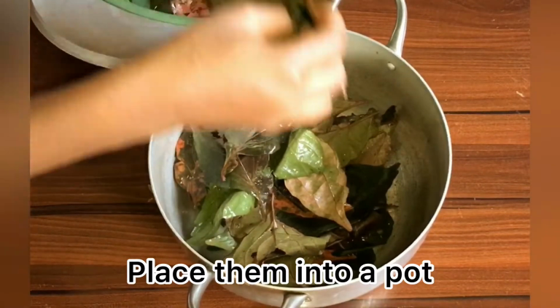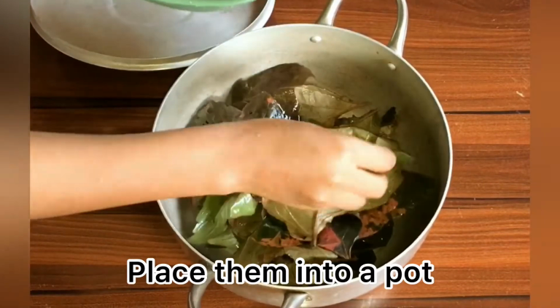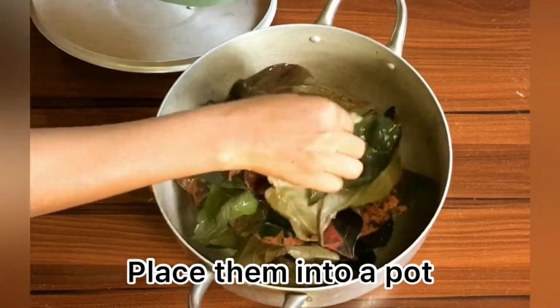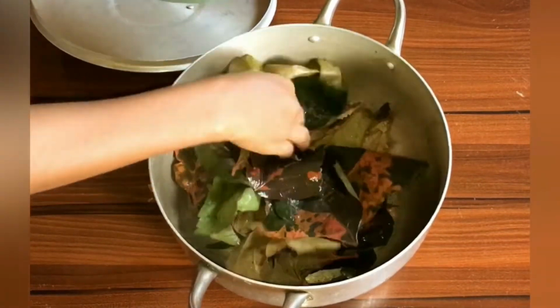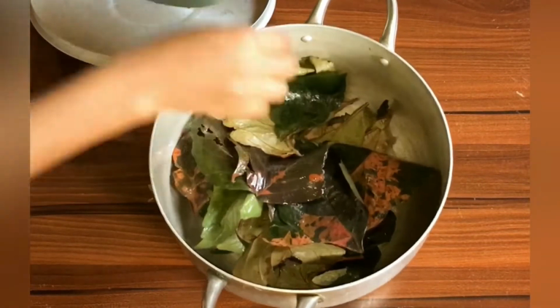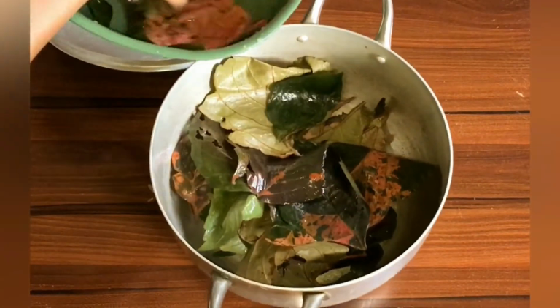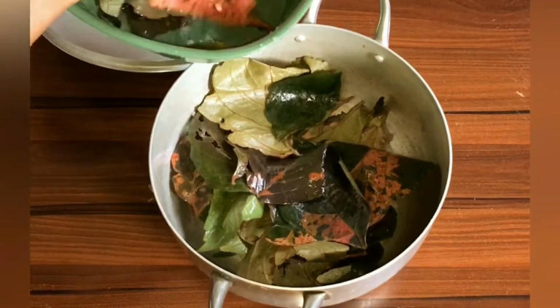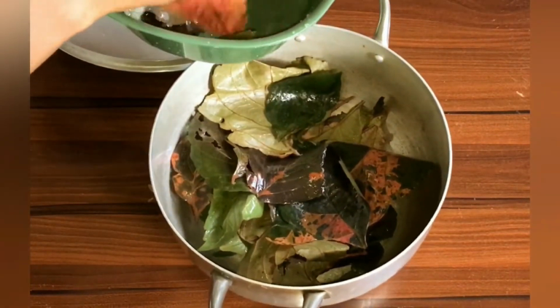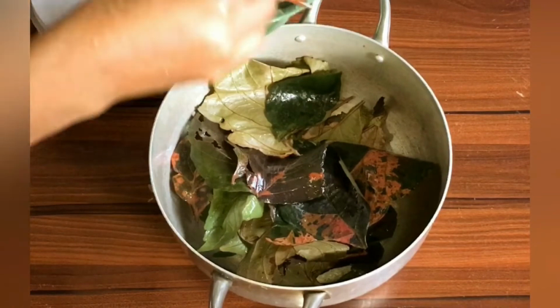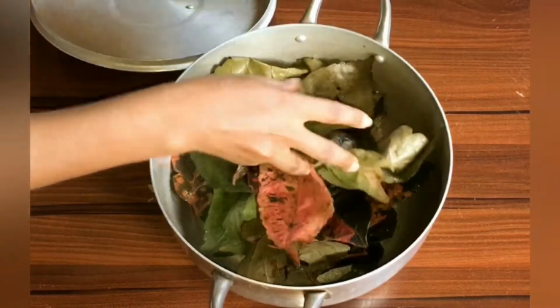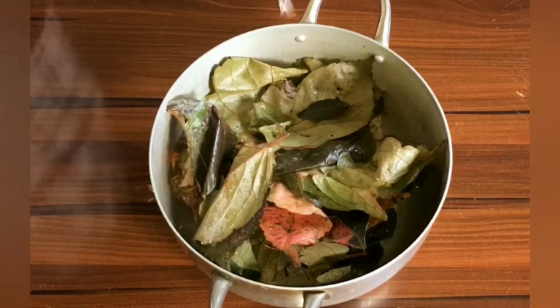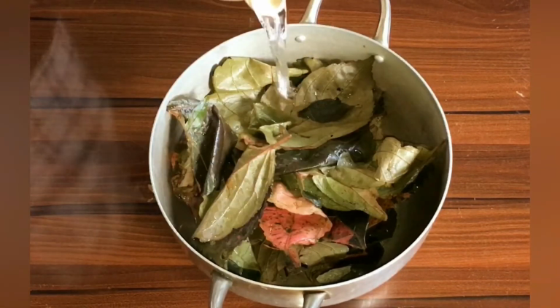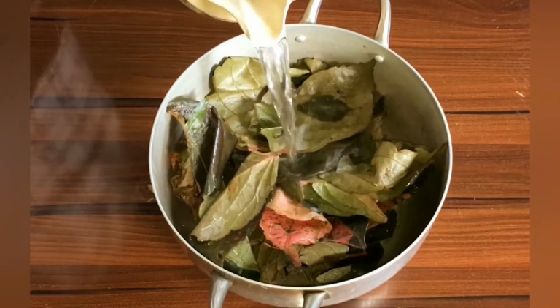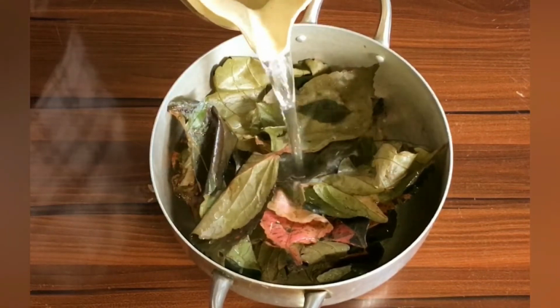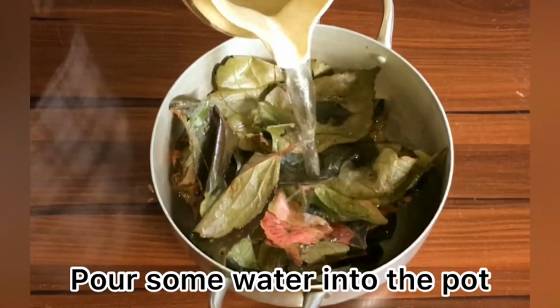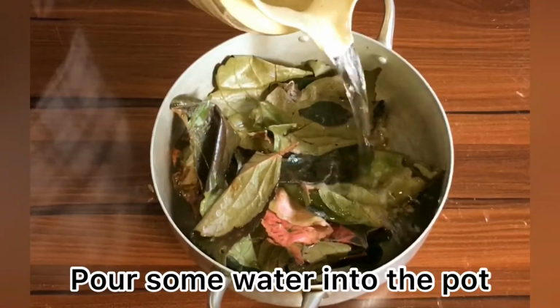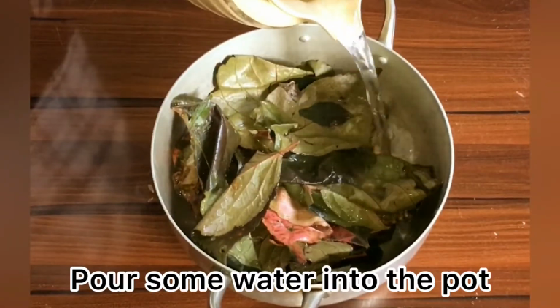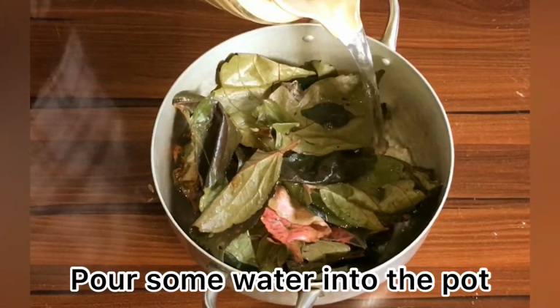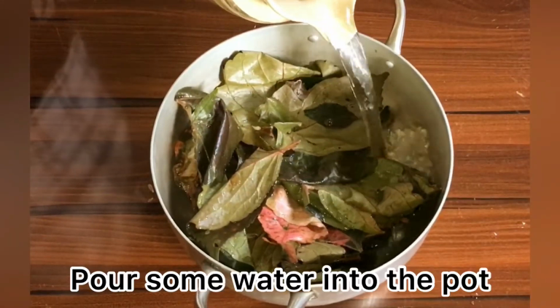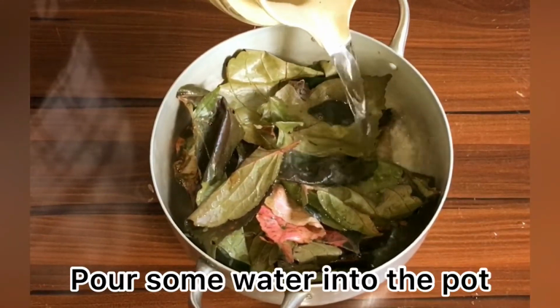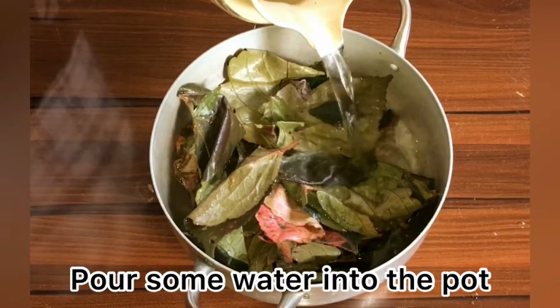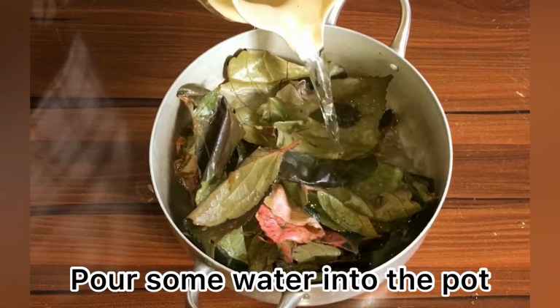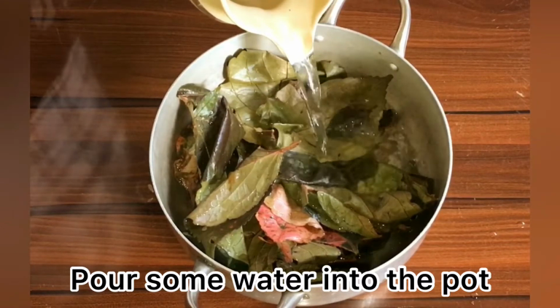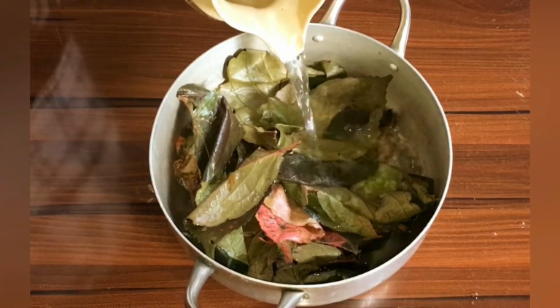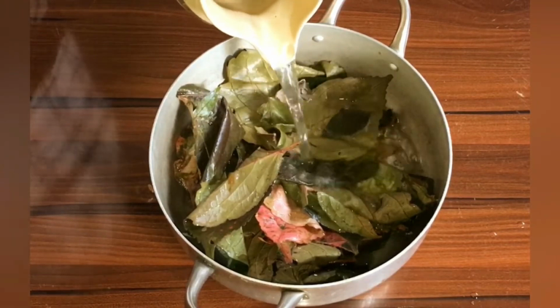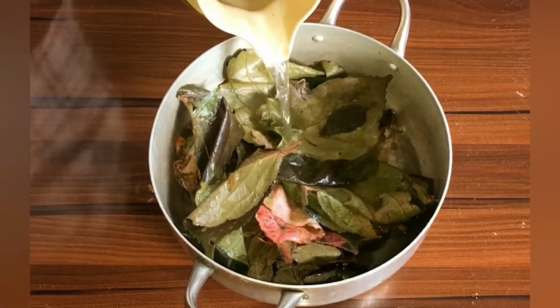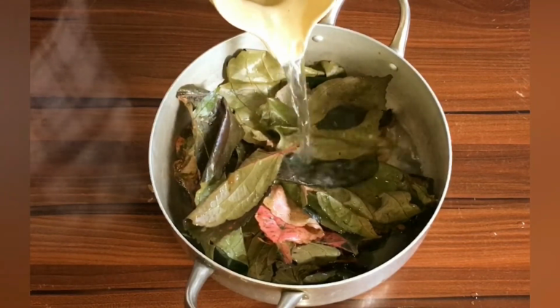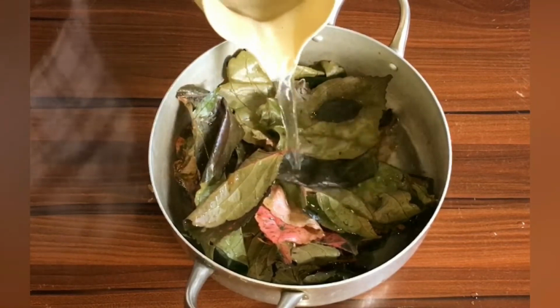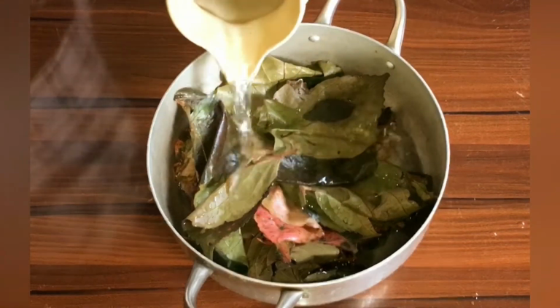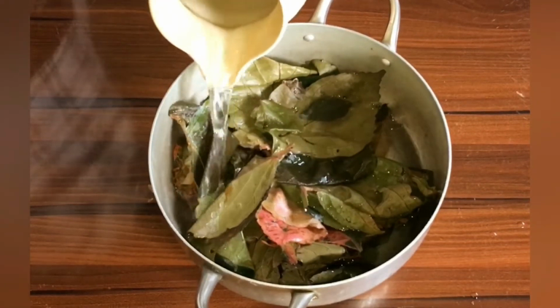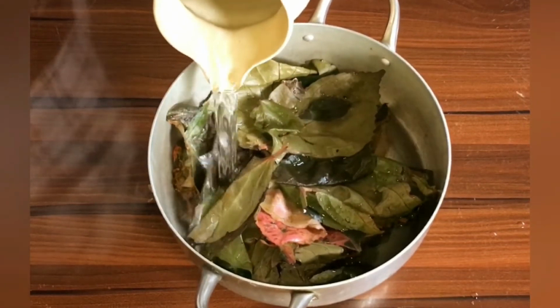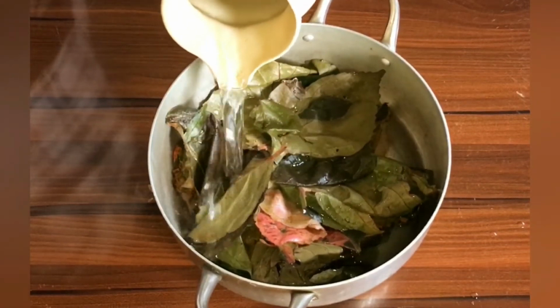The plant is also abortifacient, antibacterial, antifungal, and antimicrobial. The leaves are squeezed in water and the resulting juice is drunk as a treatment for diarrhea and dysentery.